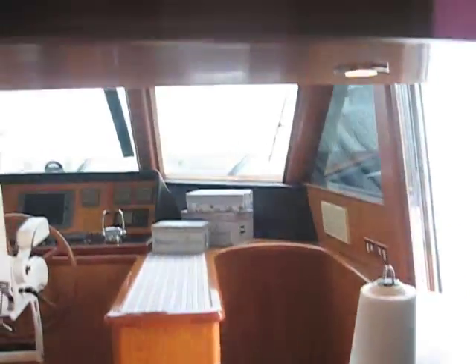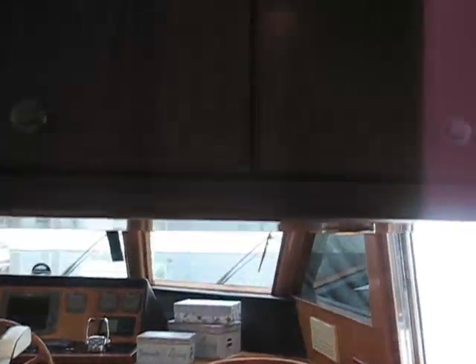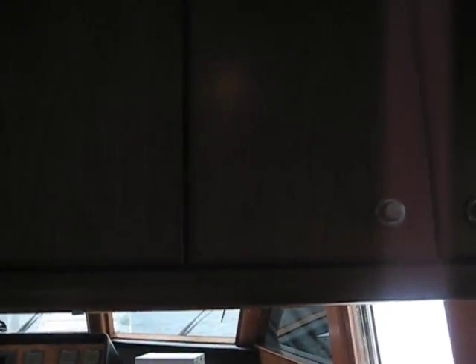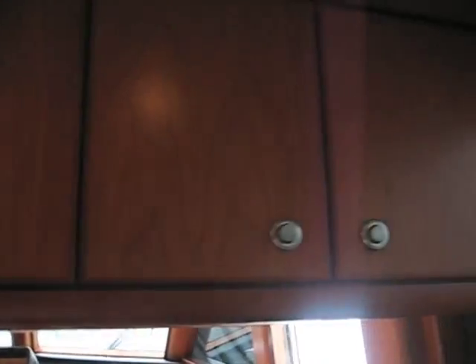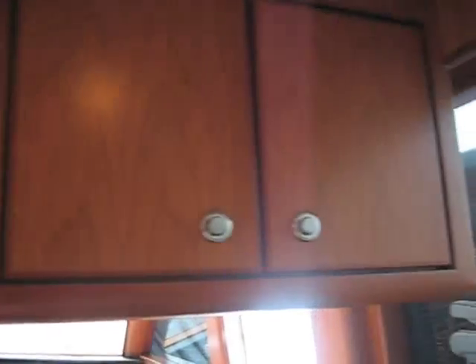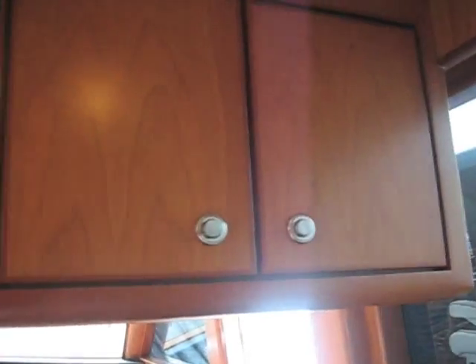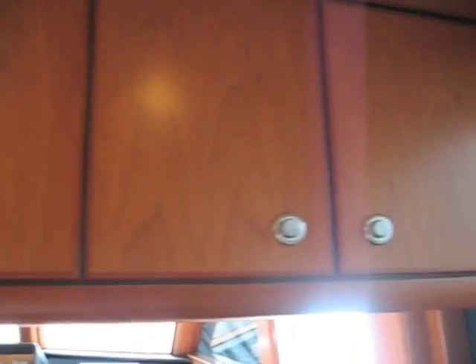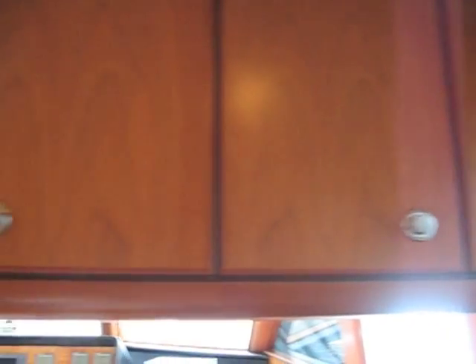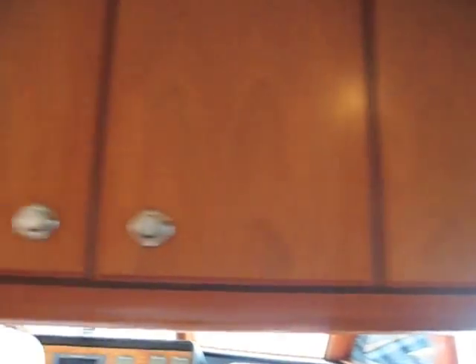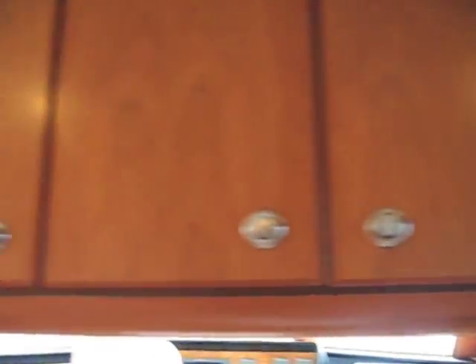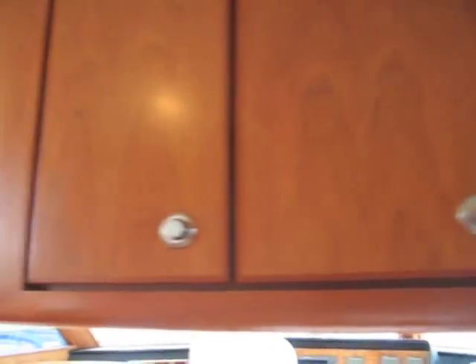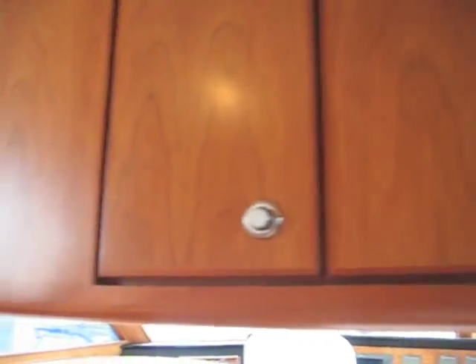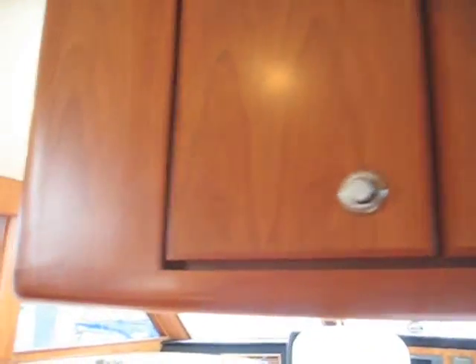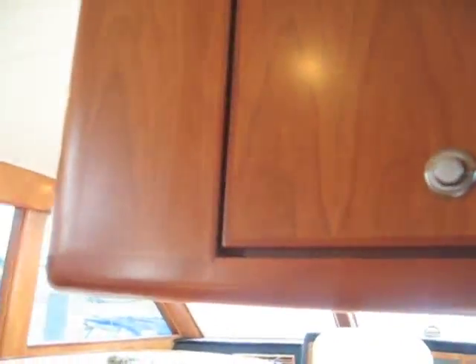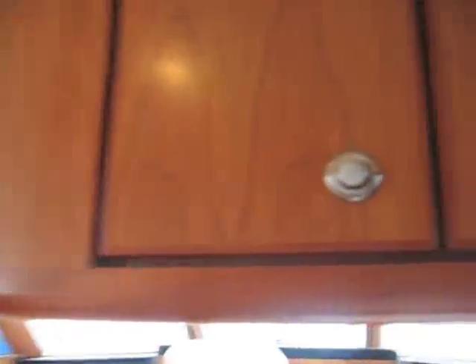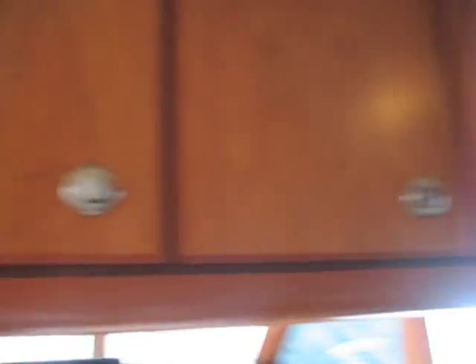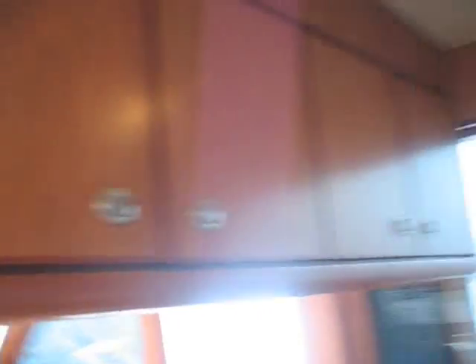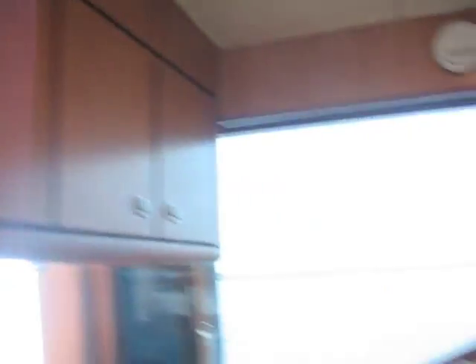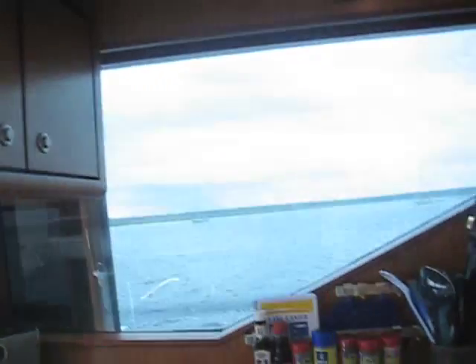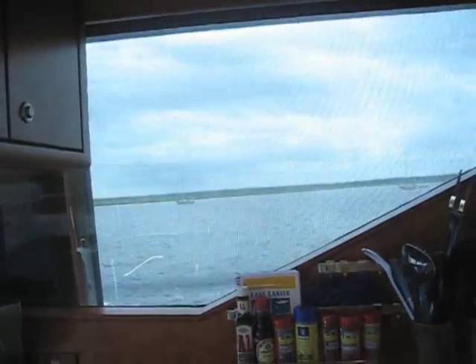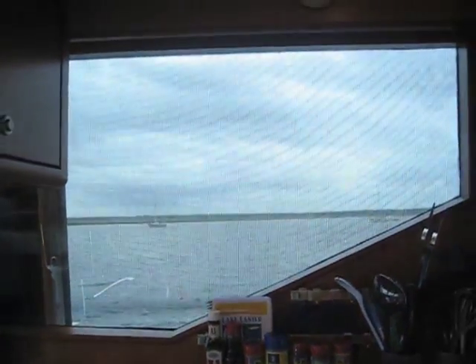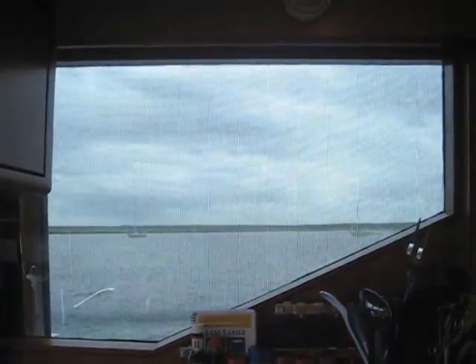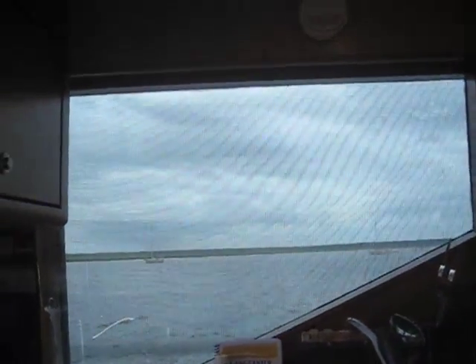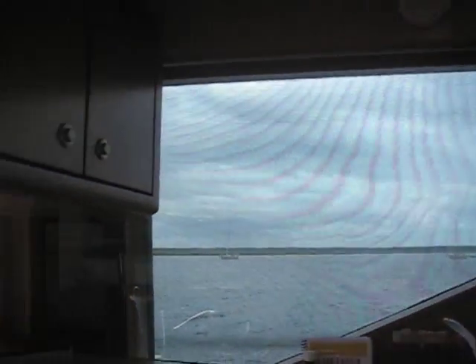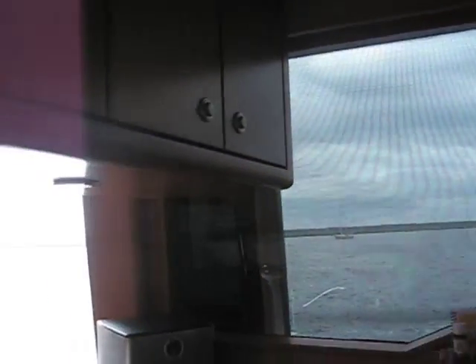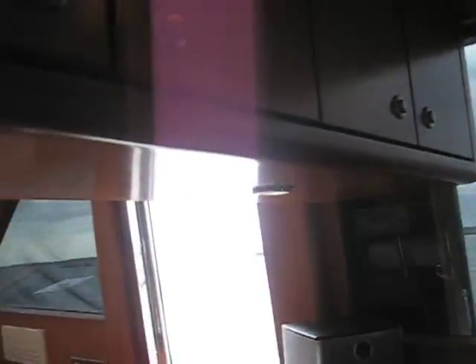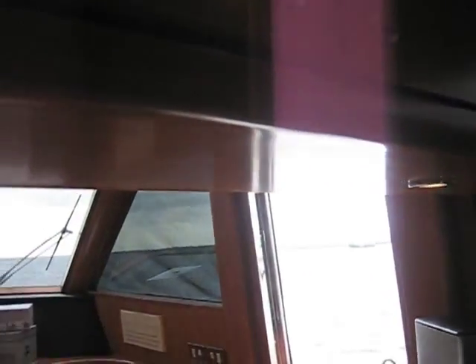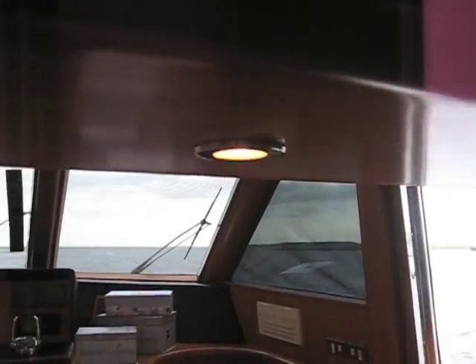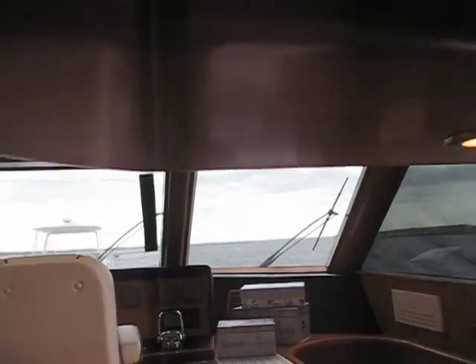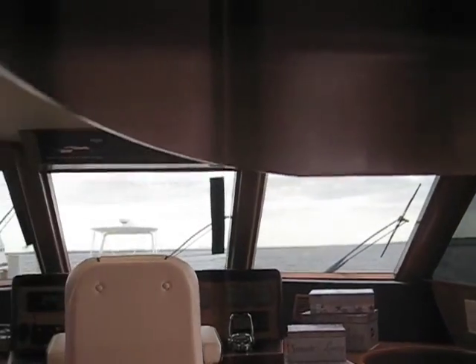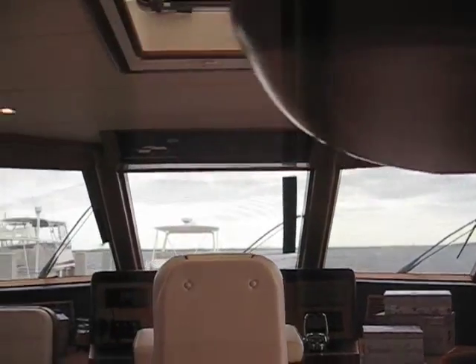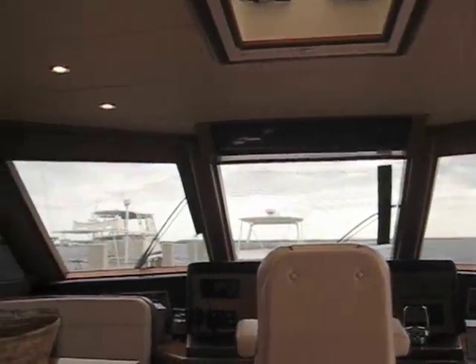There are lots of cabinets above and lots of great, wonderful light with all the windows. Great view.